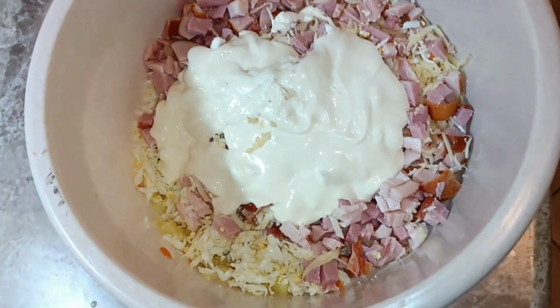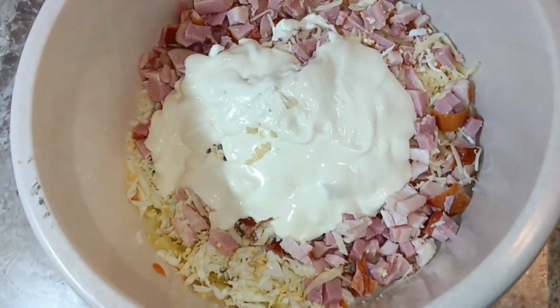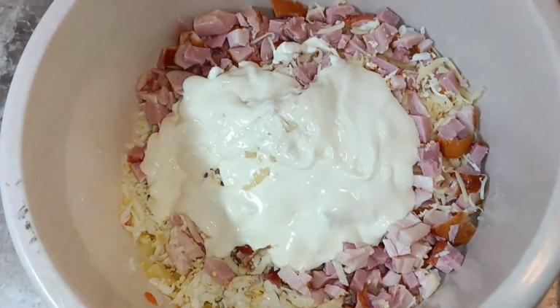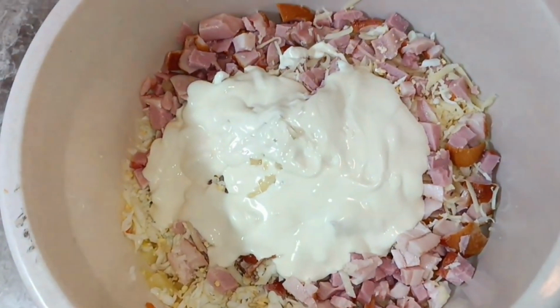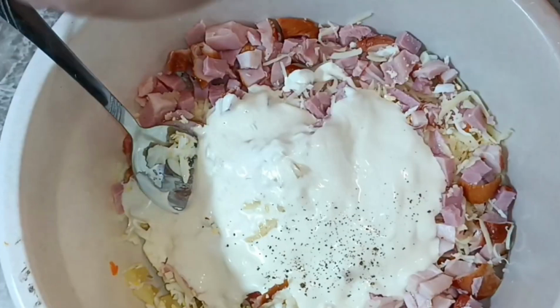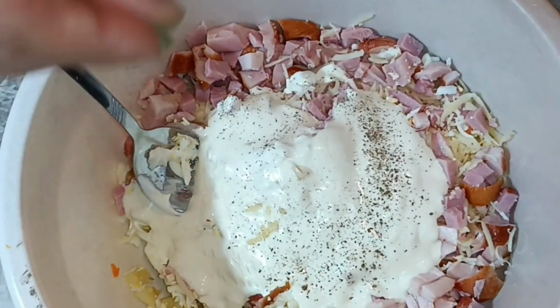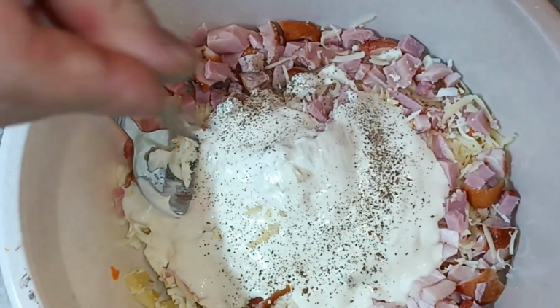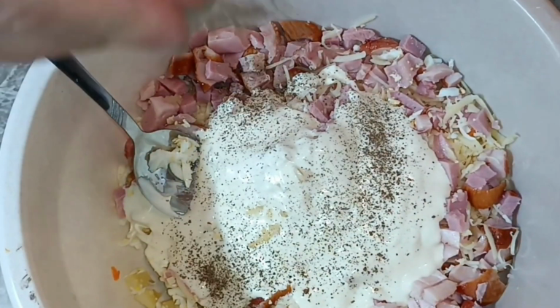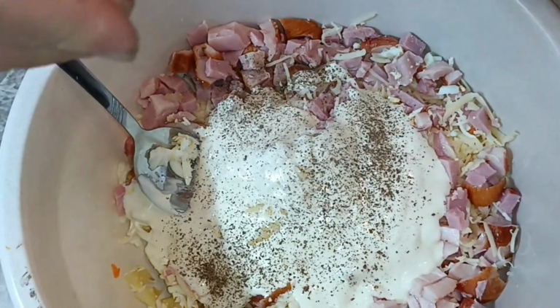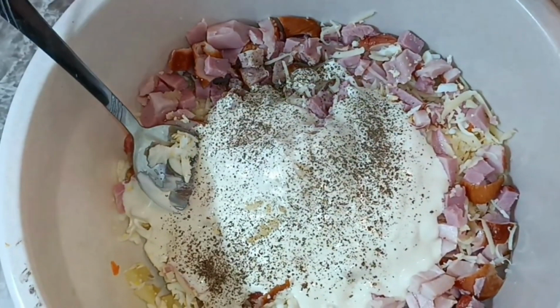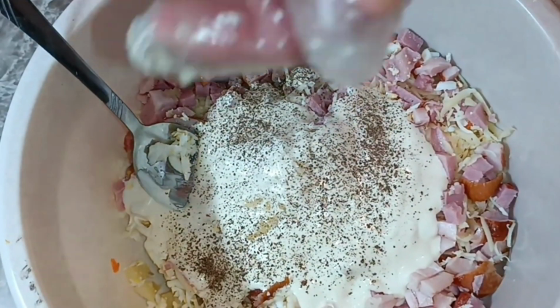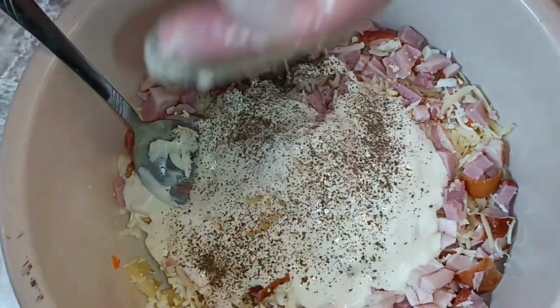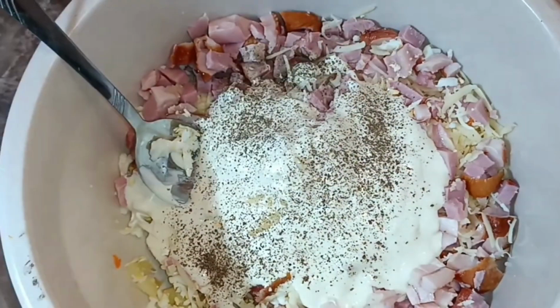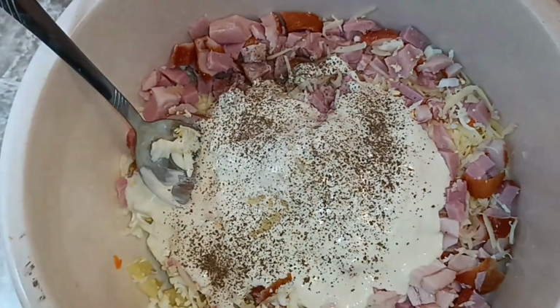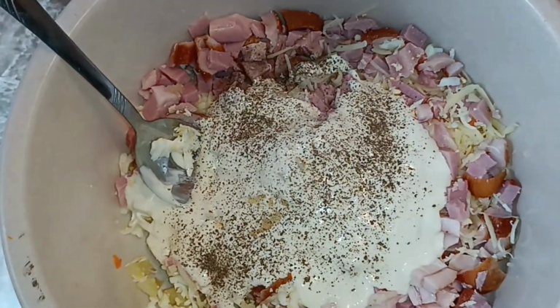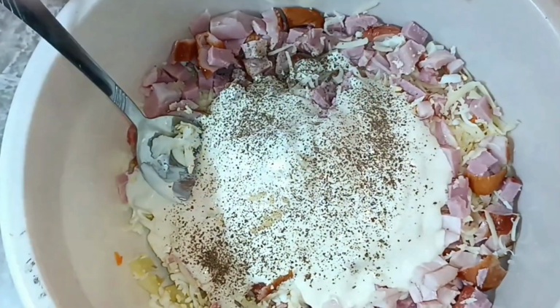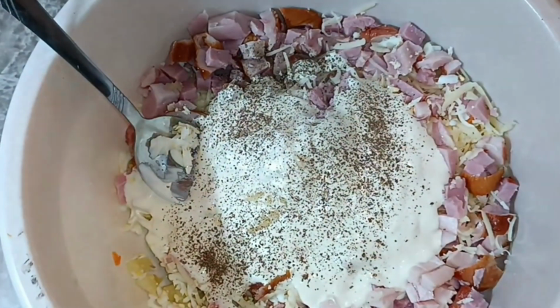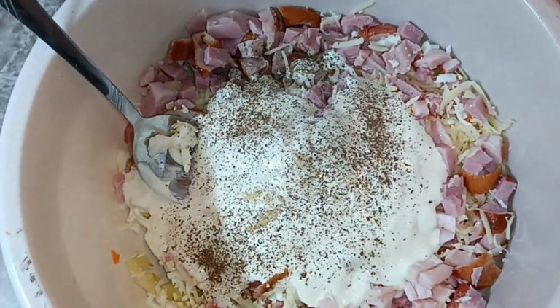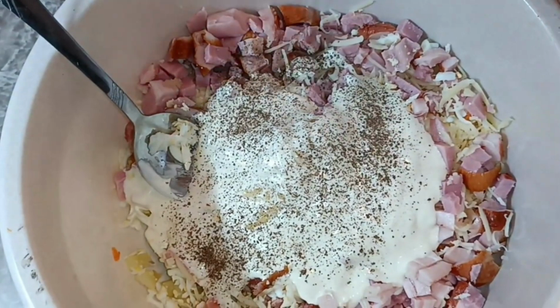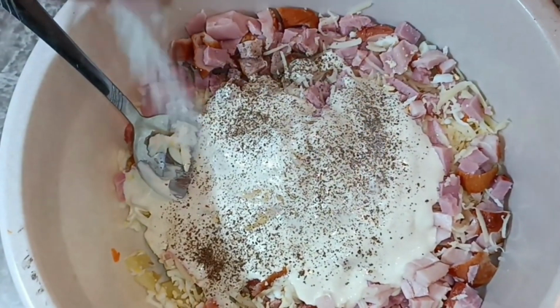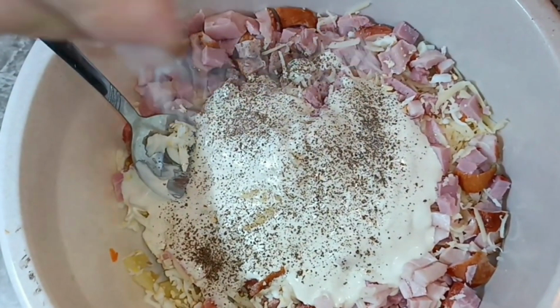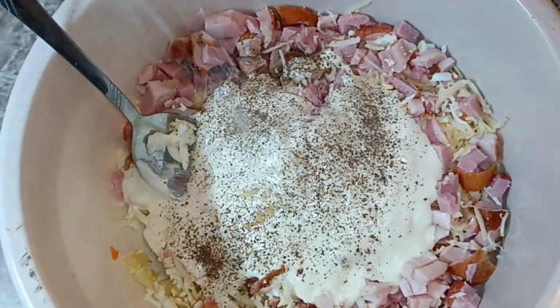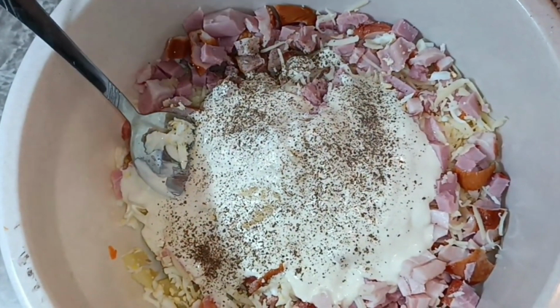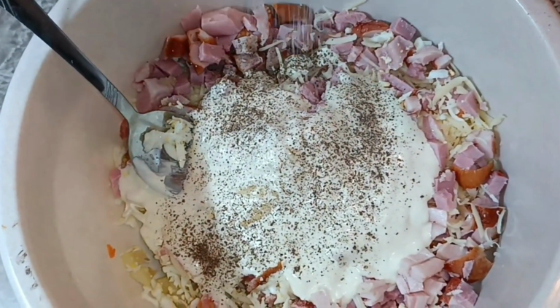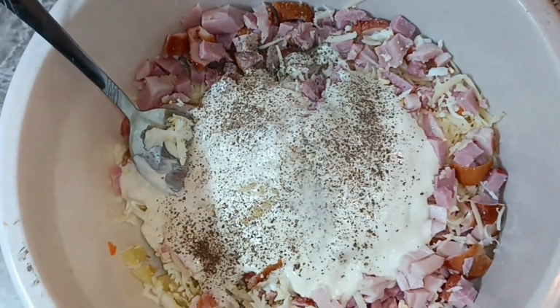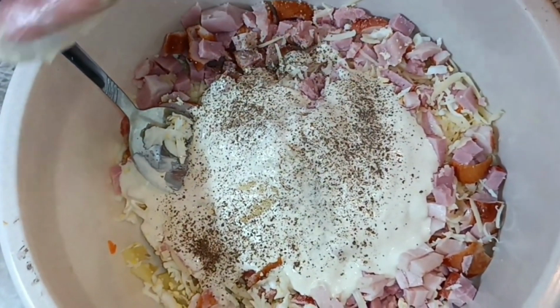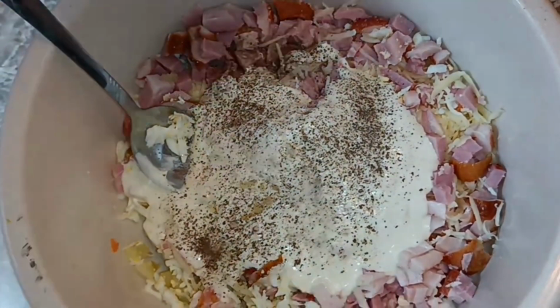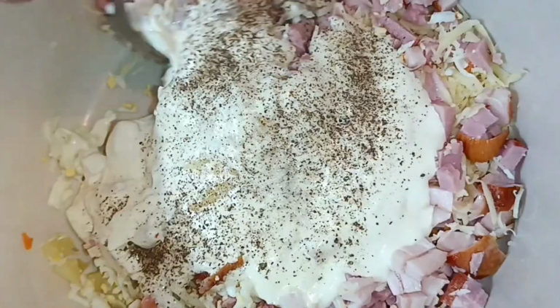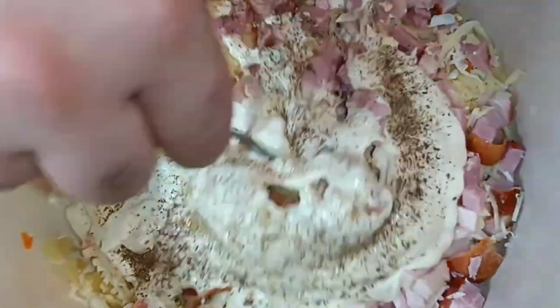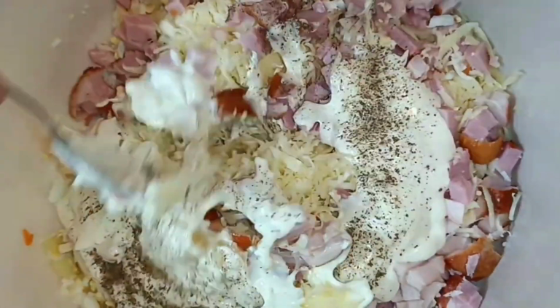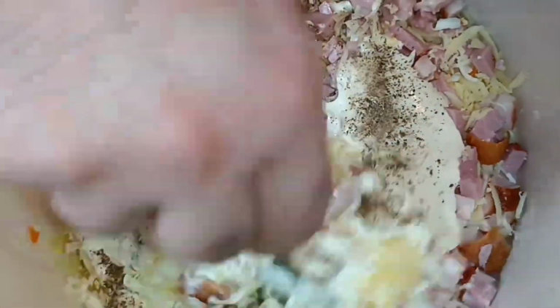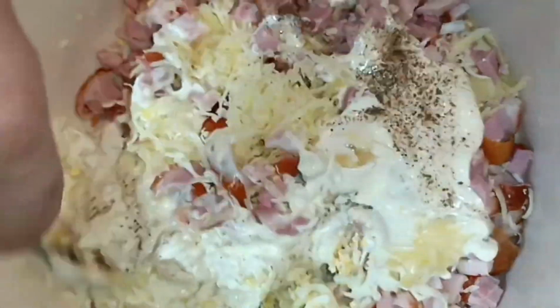Добавляем перец по вкусу и соль. Все перемешиваем.